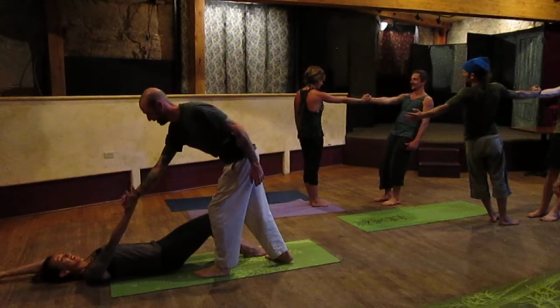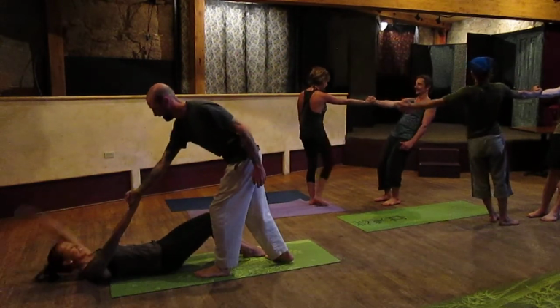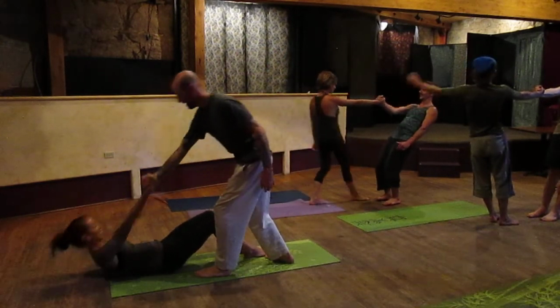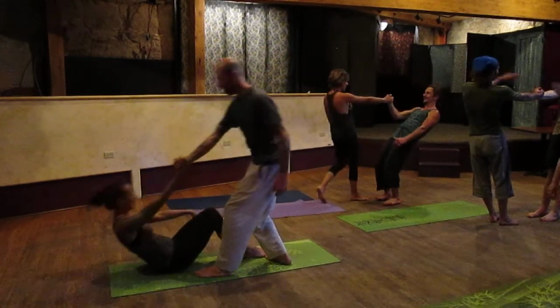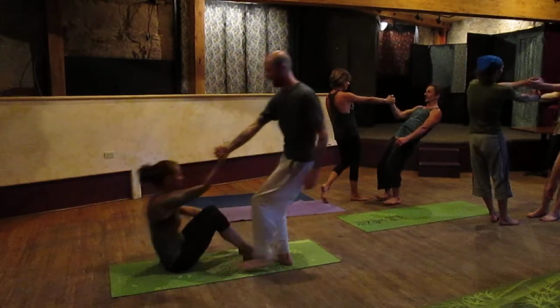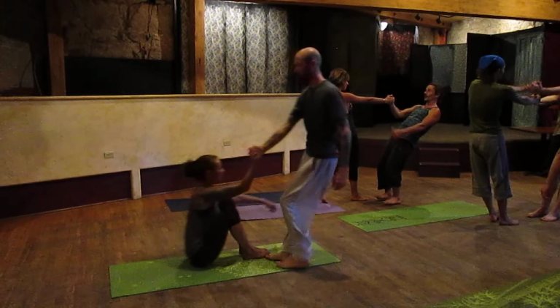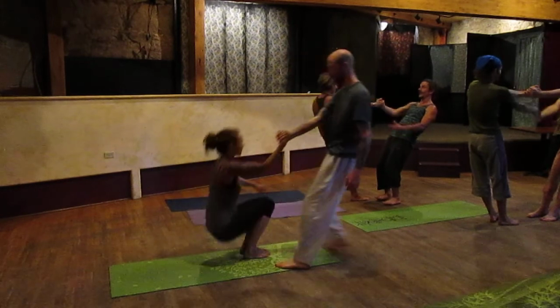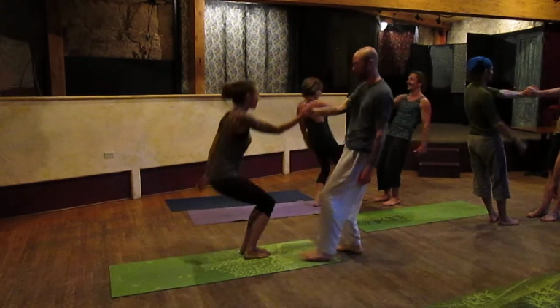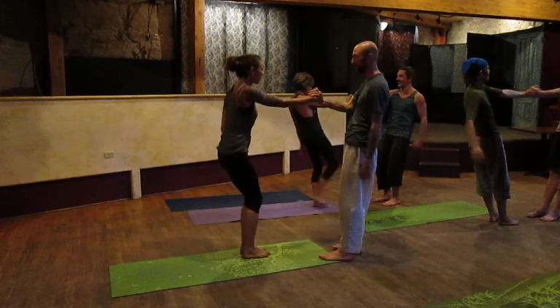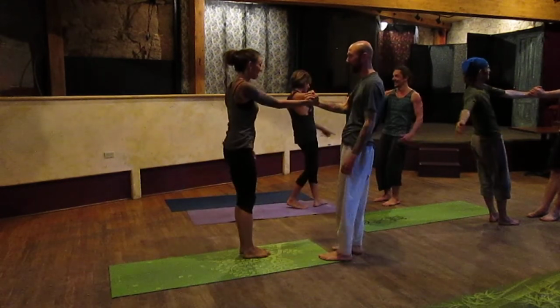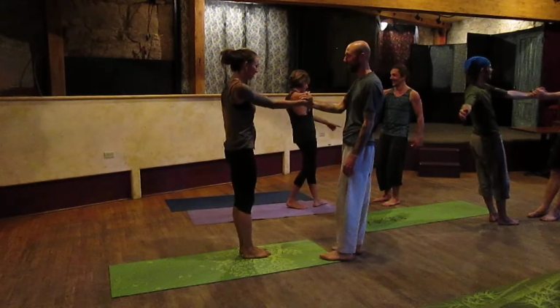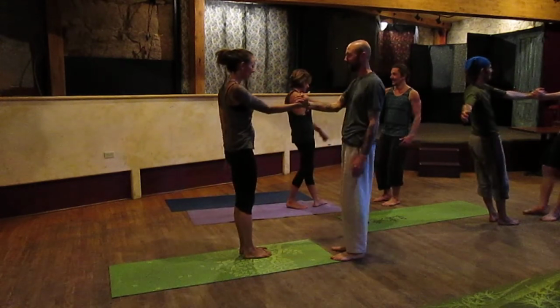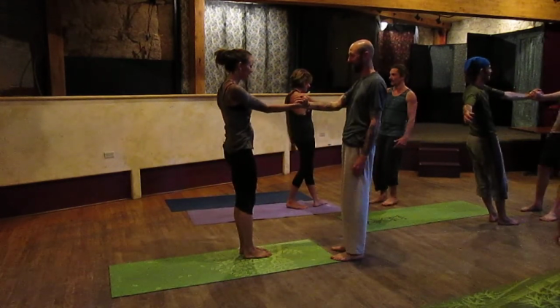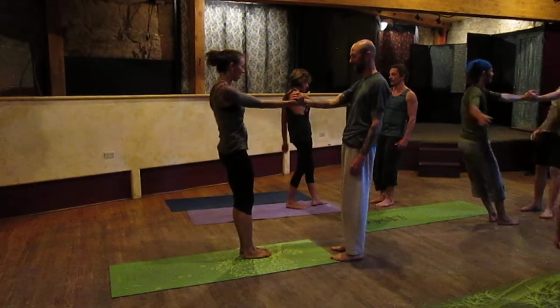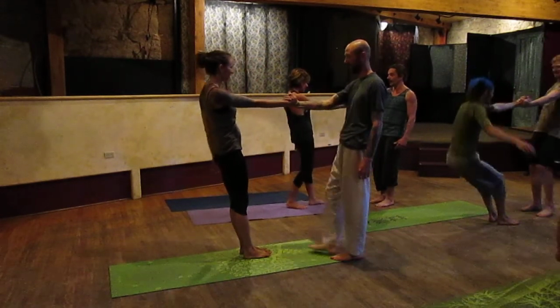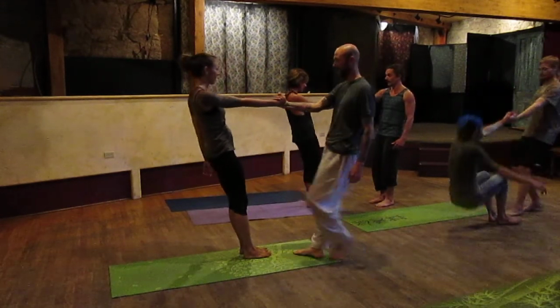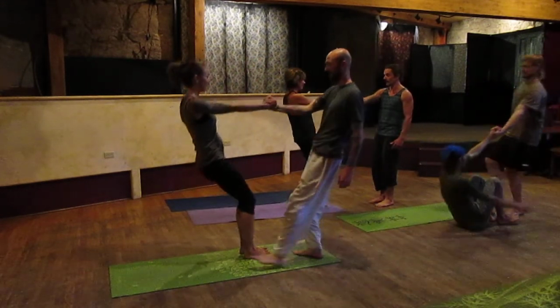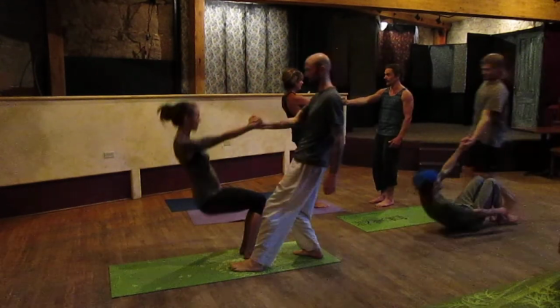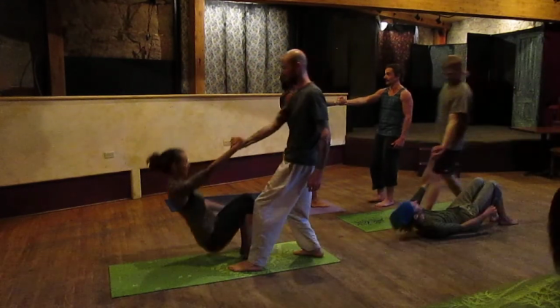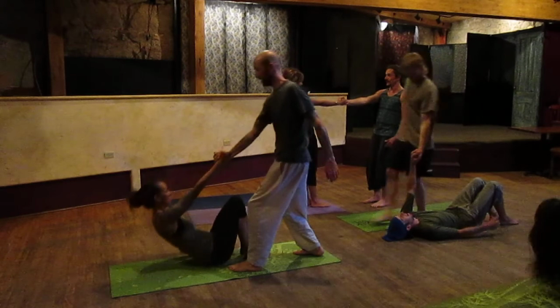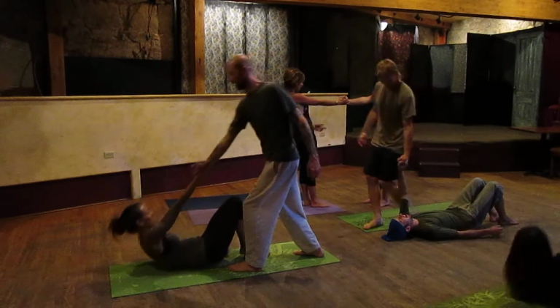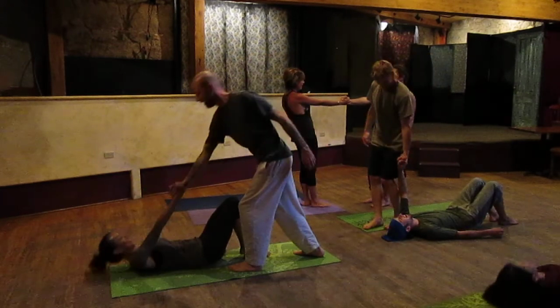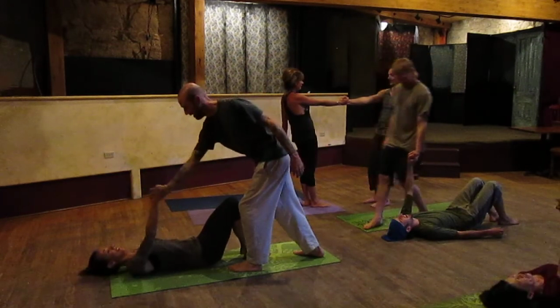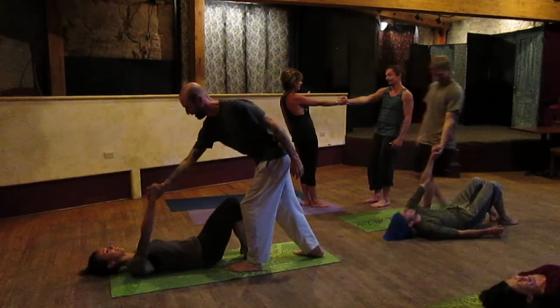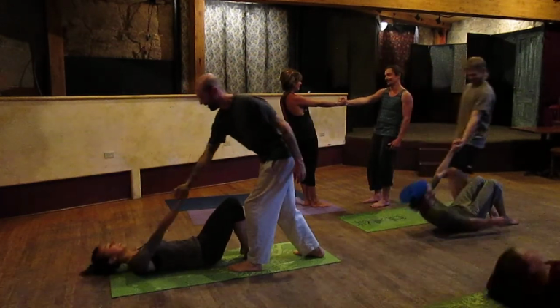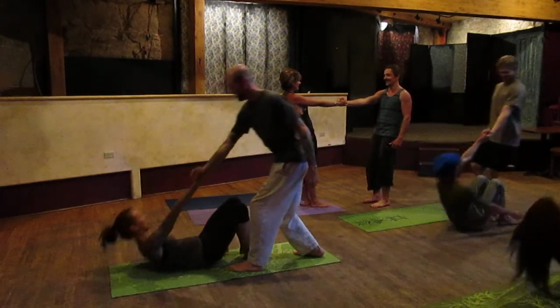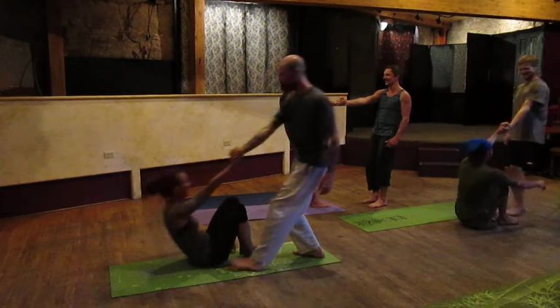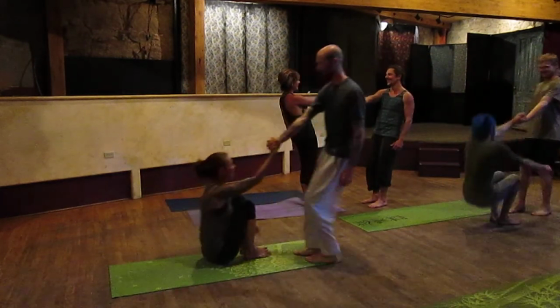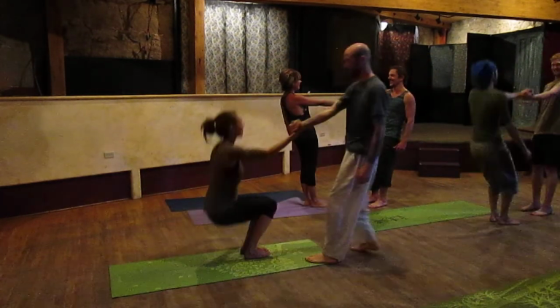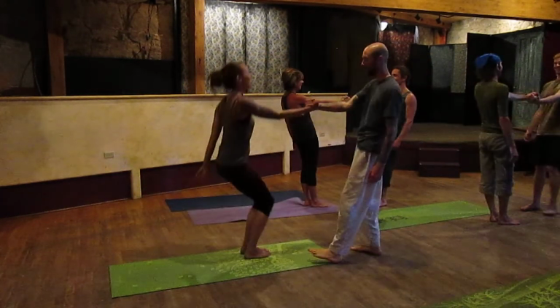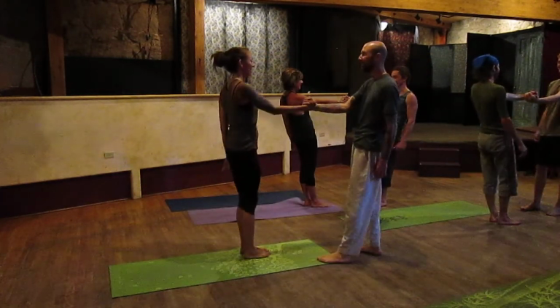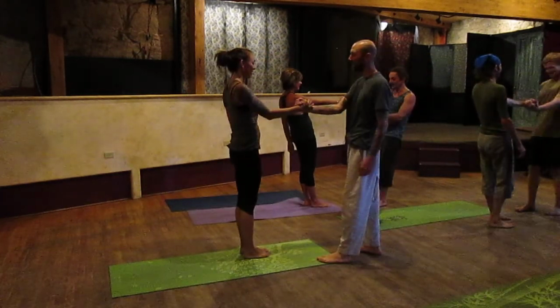Yeah, just straighten and bend the knees. Let me just lay down. Yeah, just like that. Just guide each other.